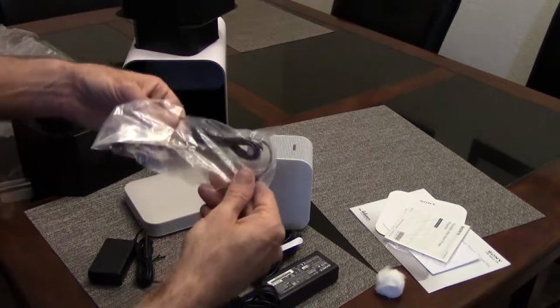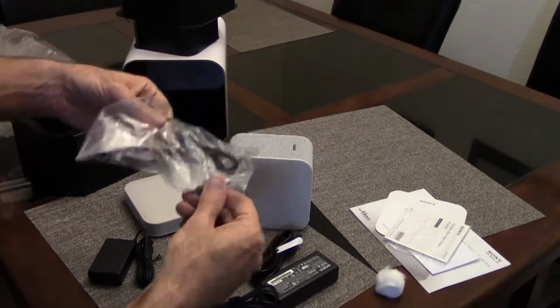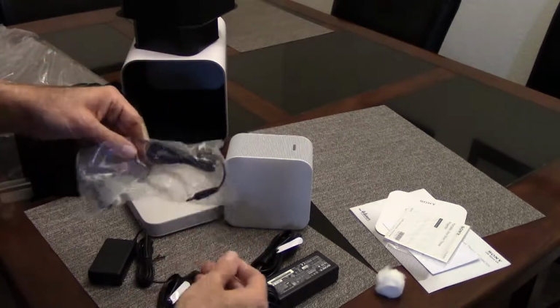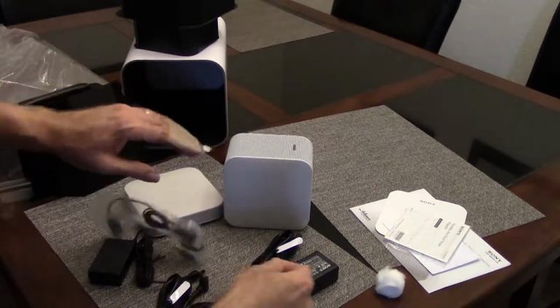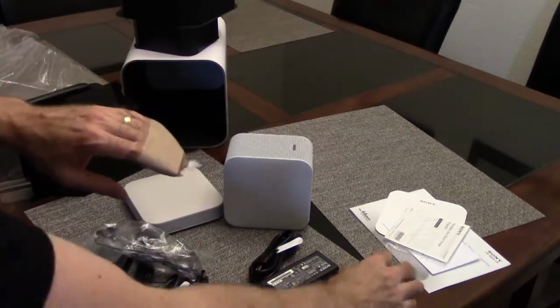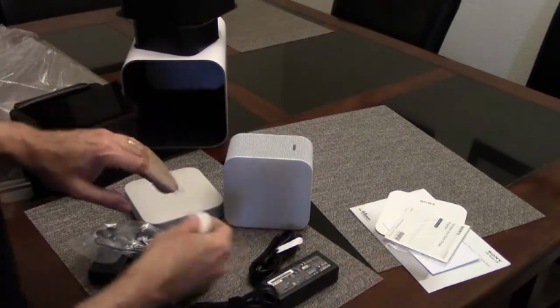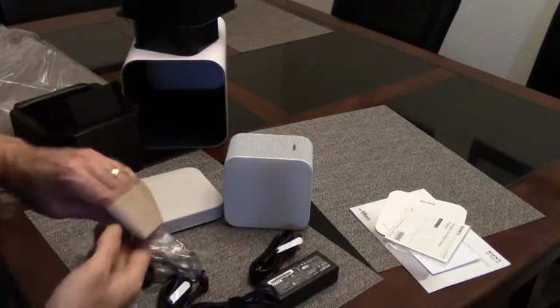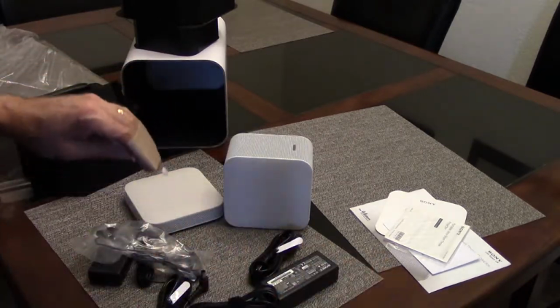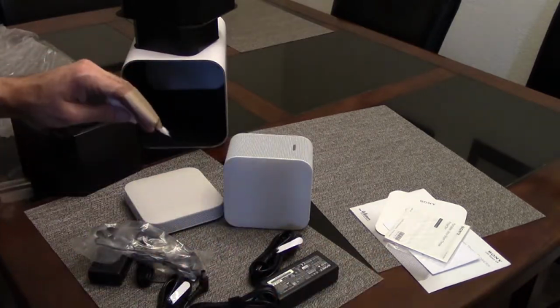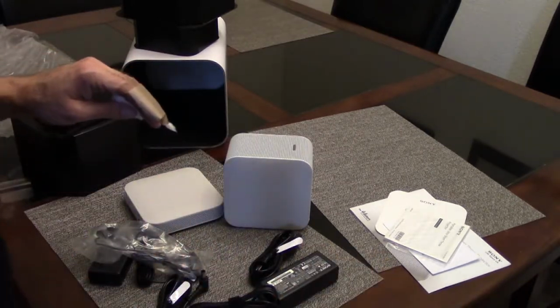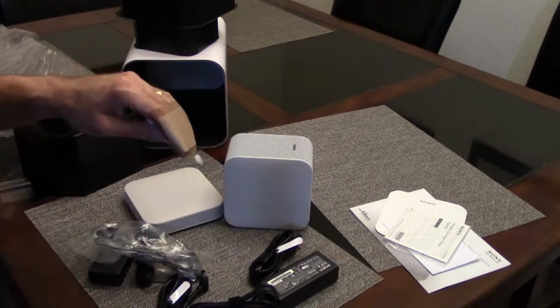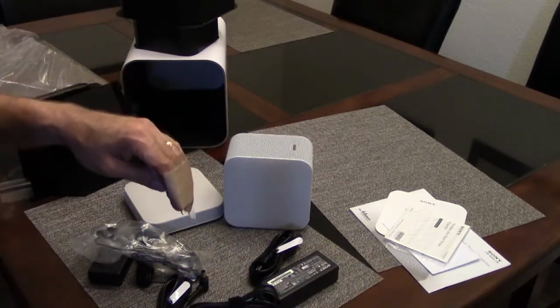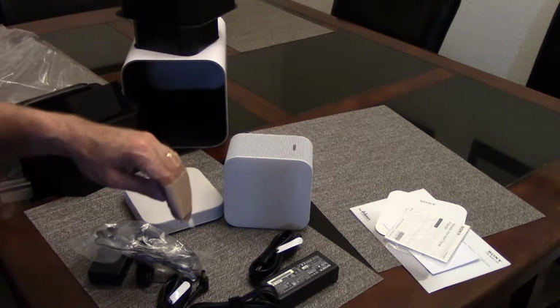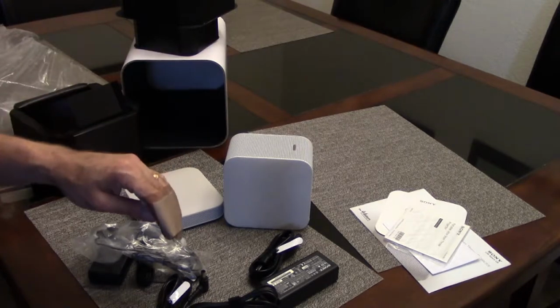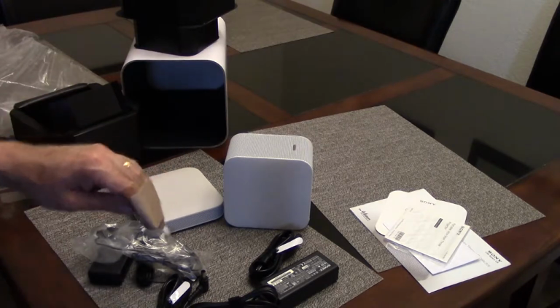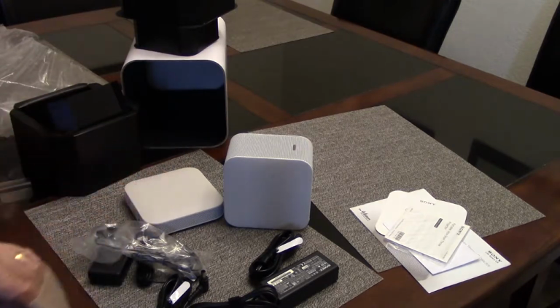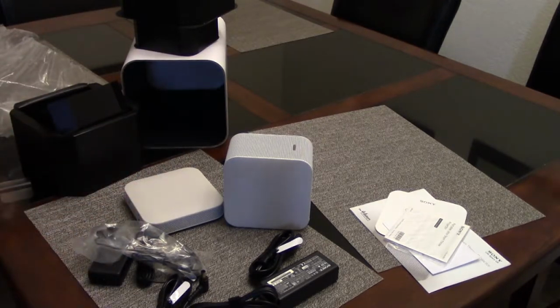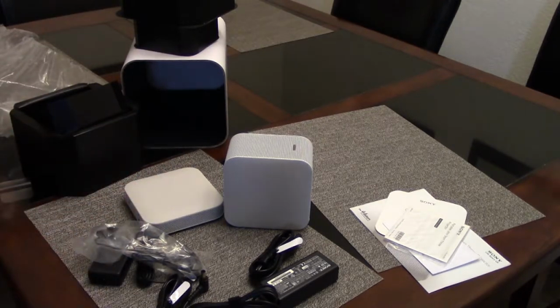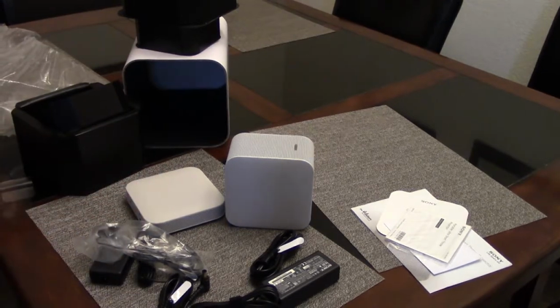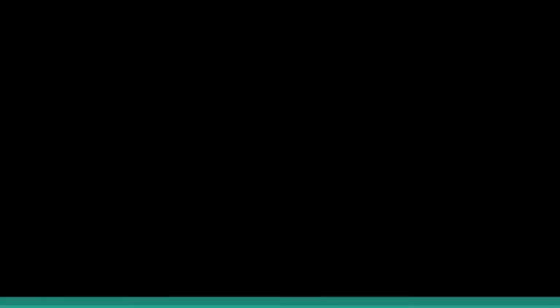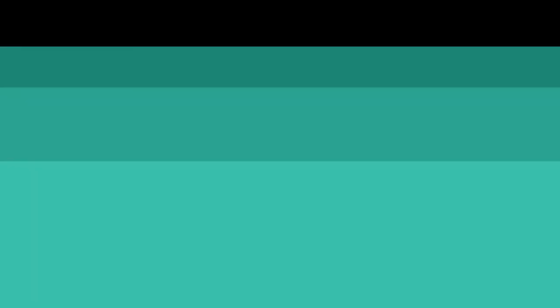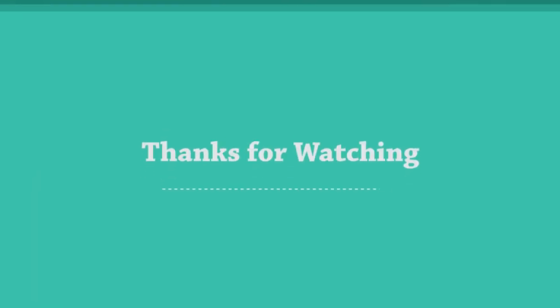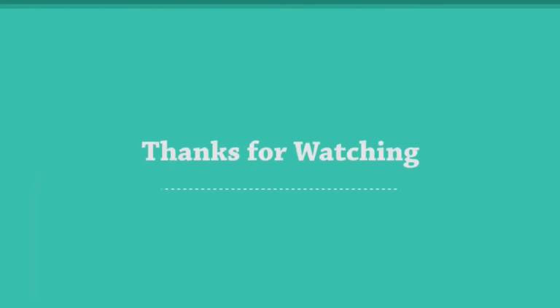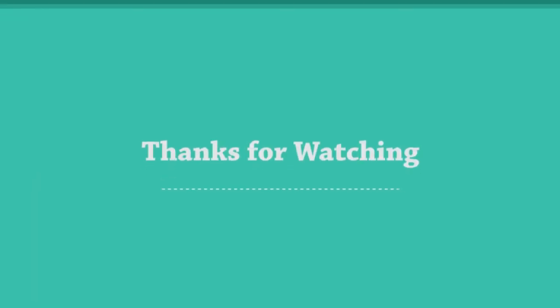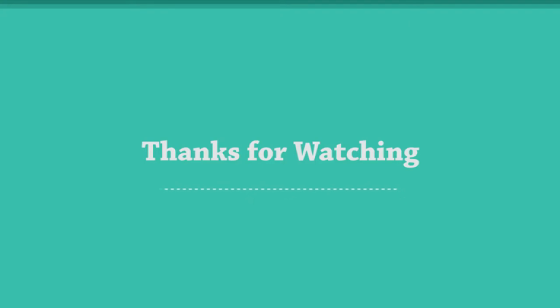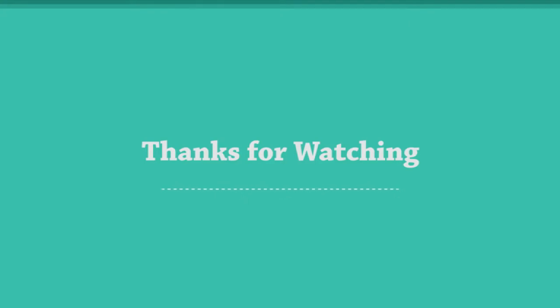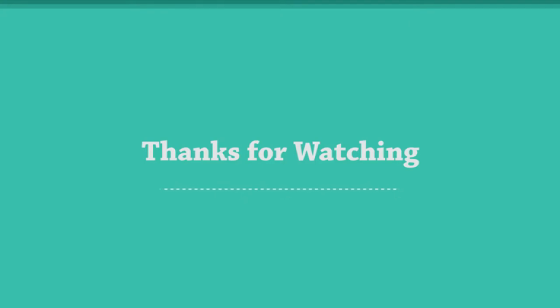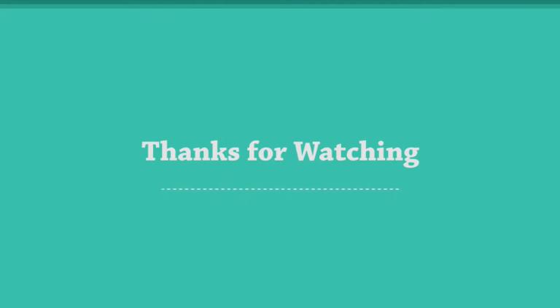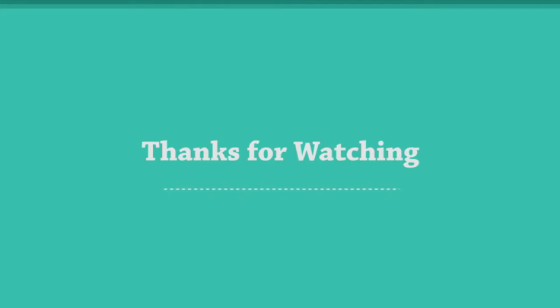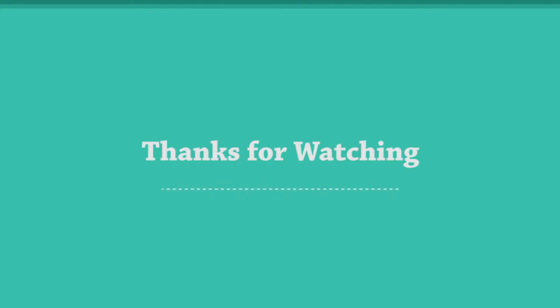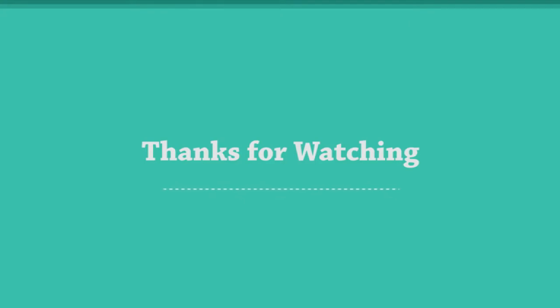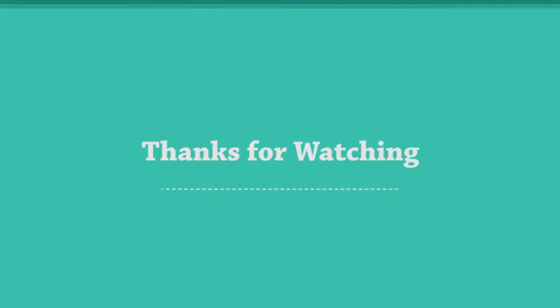I'll be back a little bit after I heal up here, and we'll try to turn this thing on and see what happens. Thank you so much.